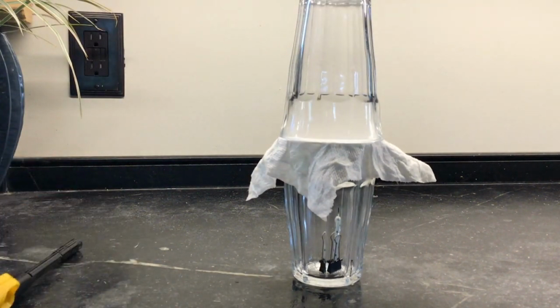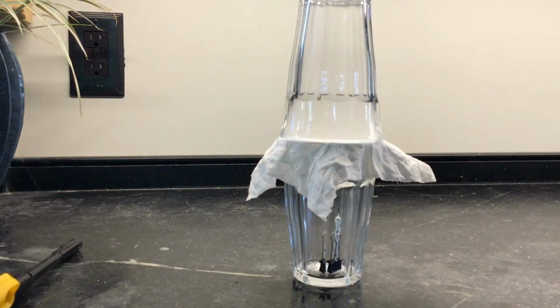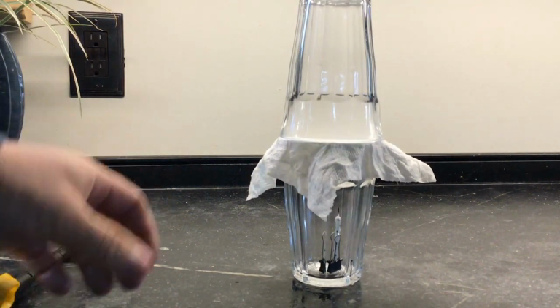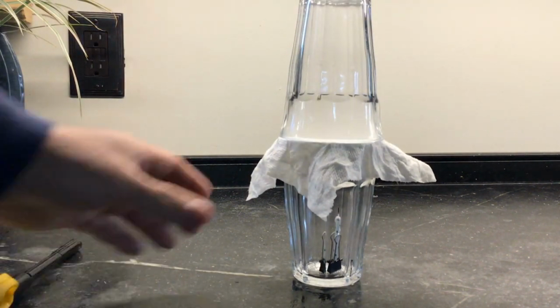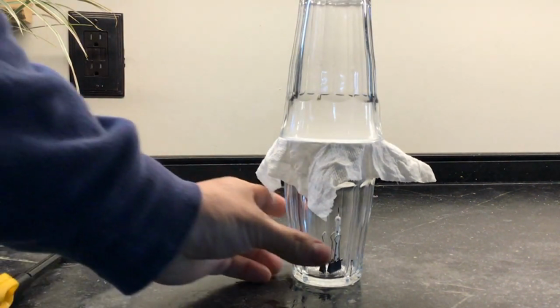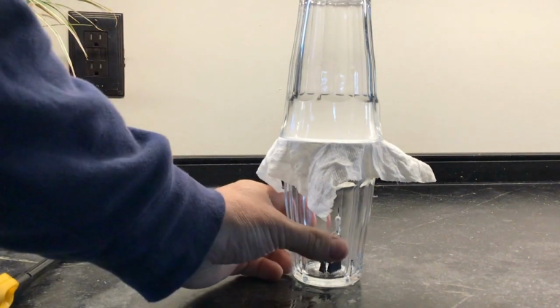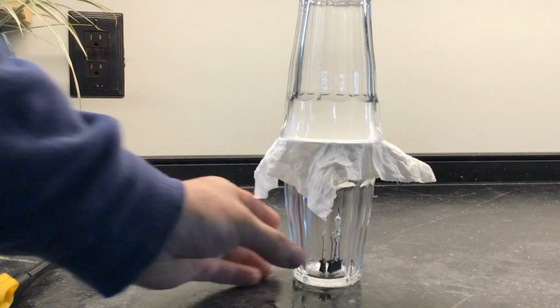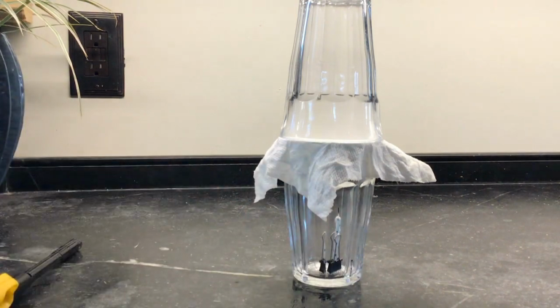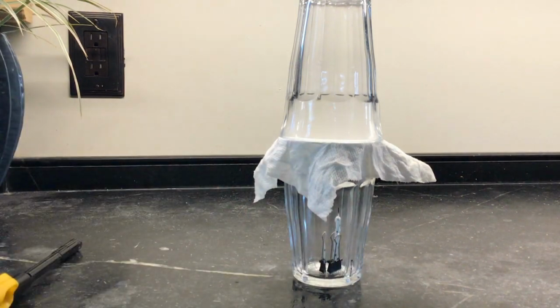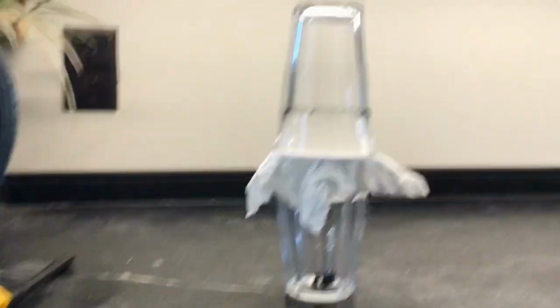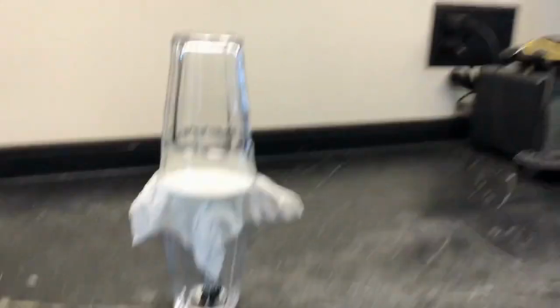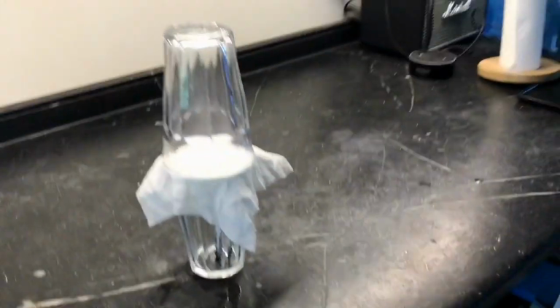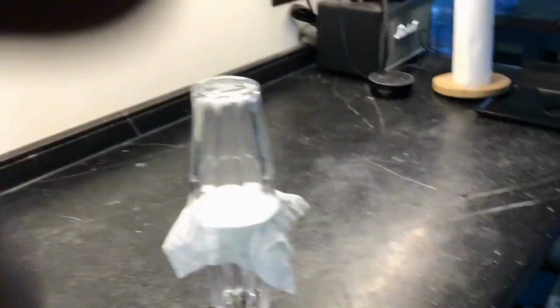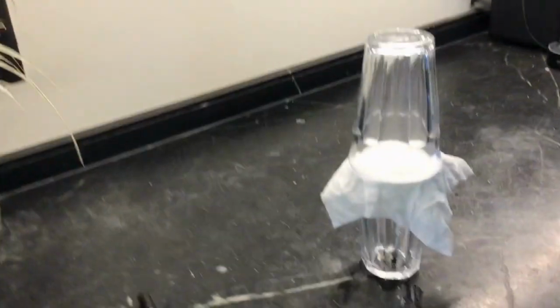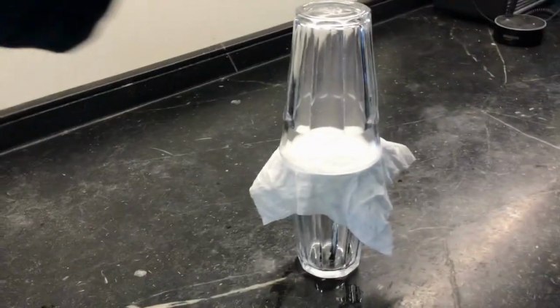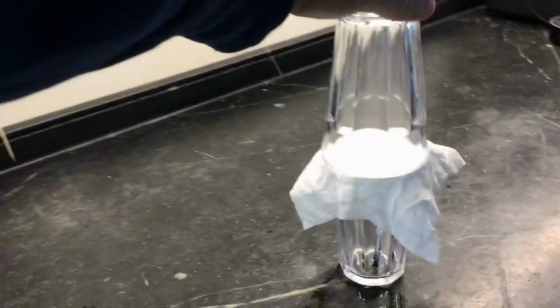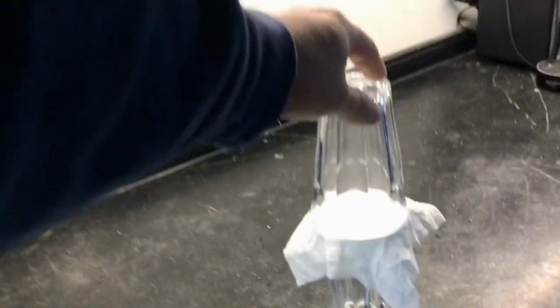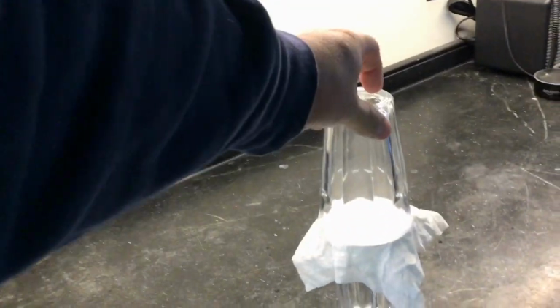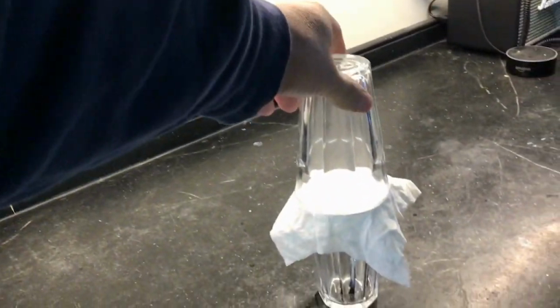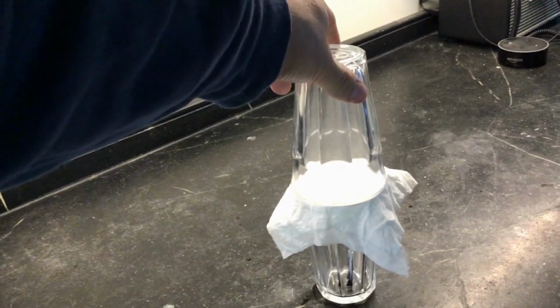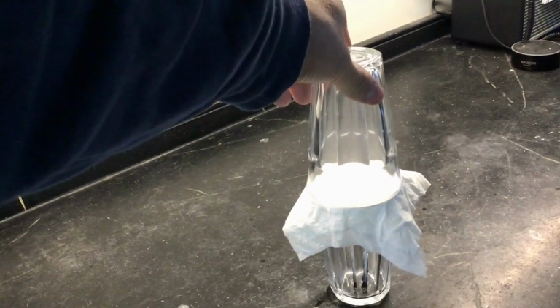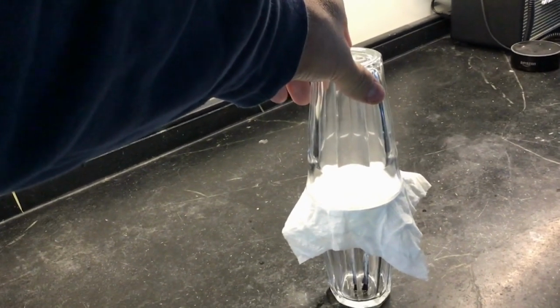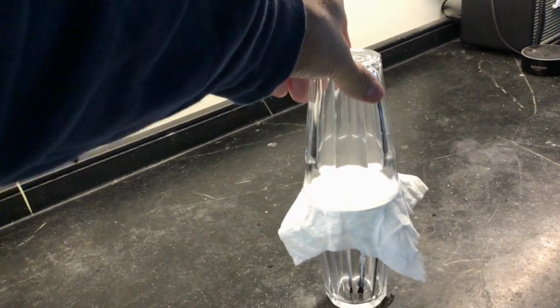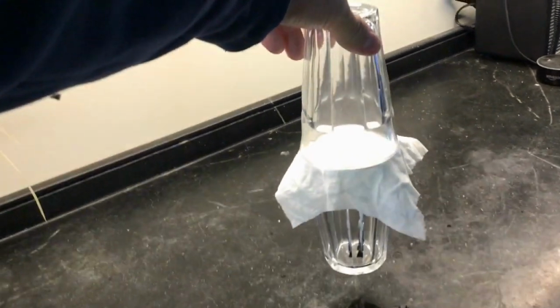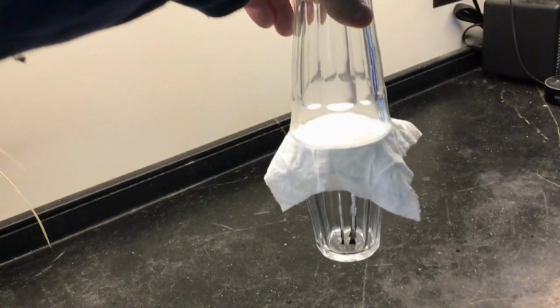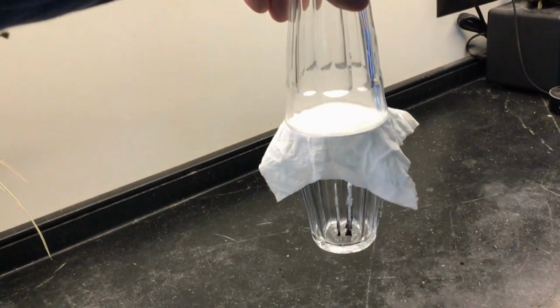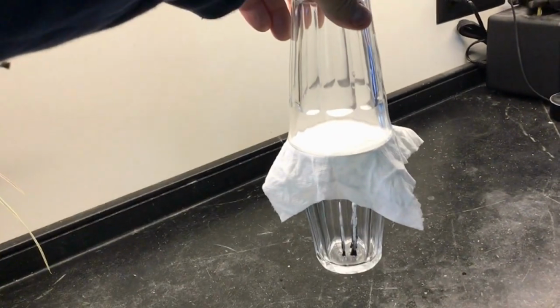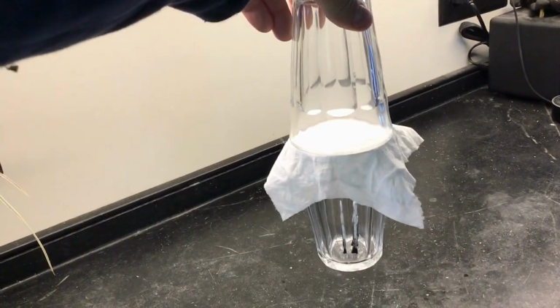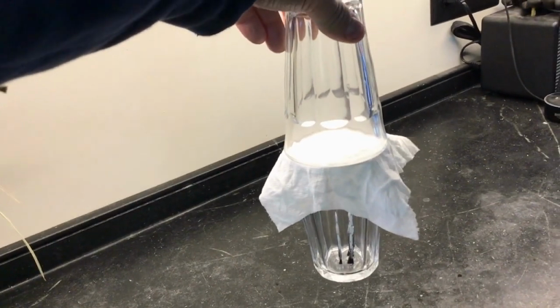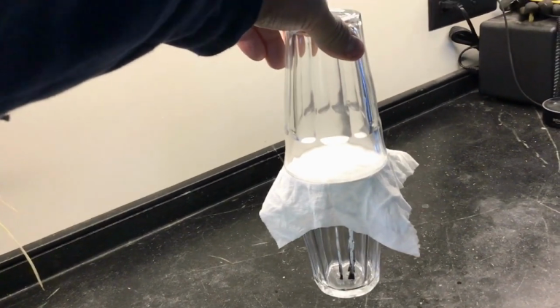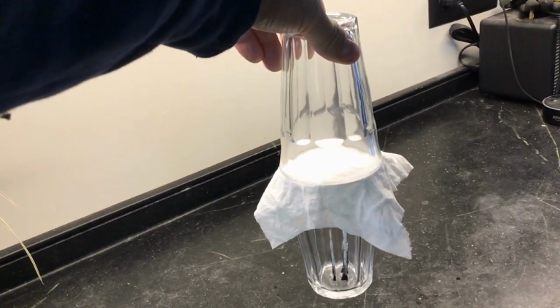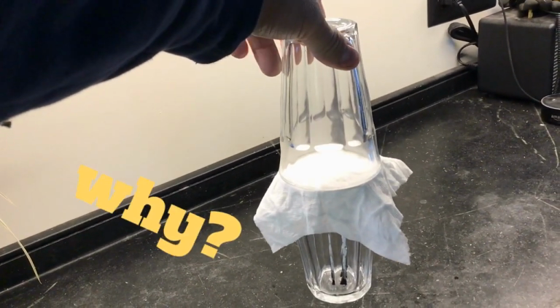So the candle is out. Let's try and lift this cup up and see what happens. And it looks like they're stuck together.